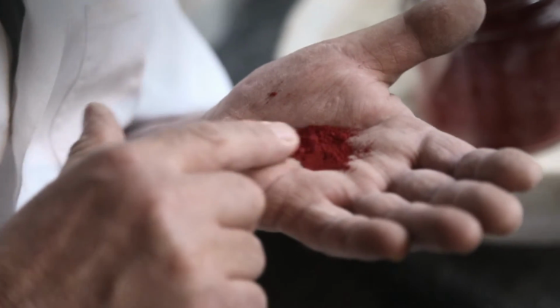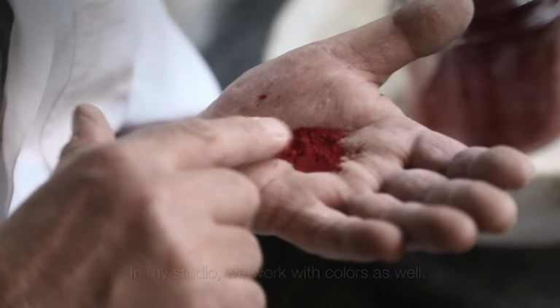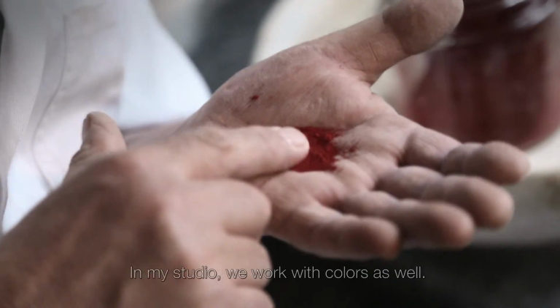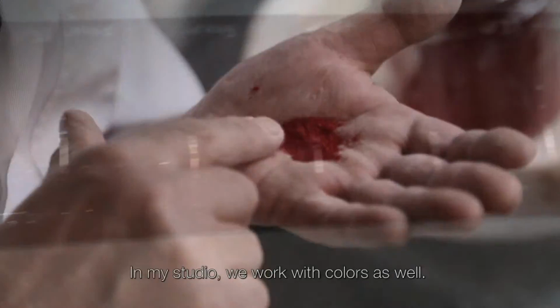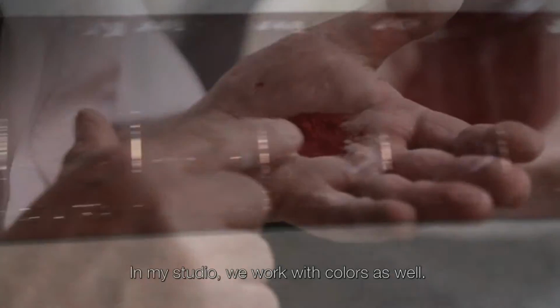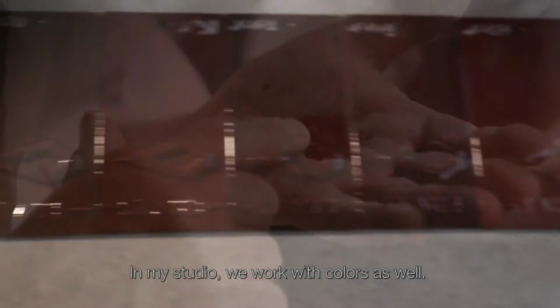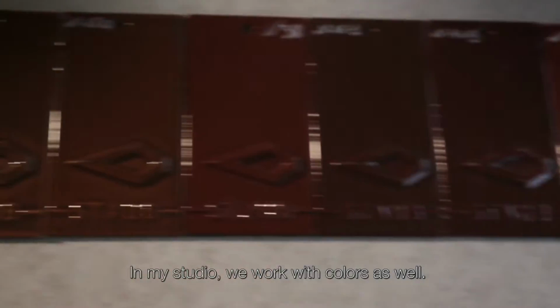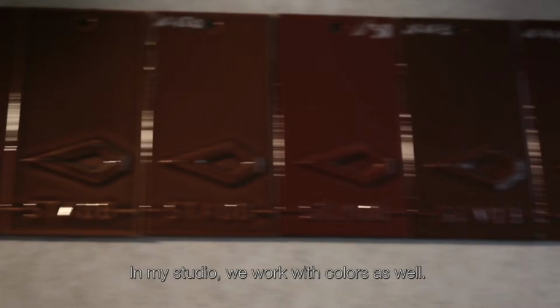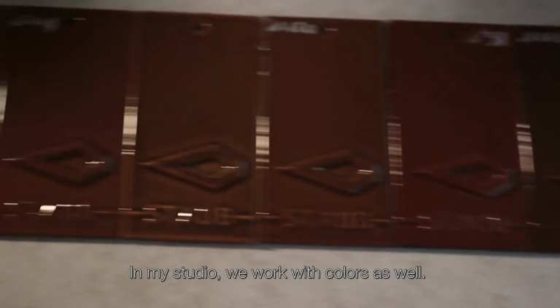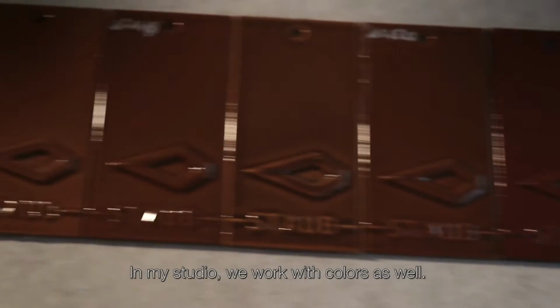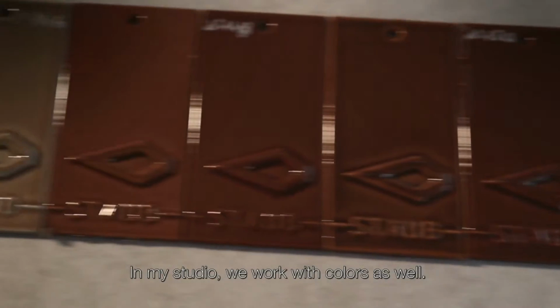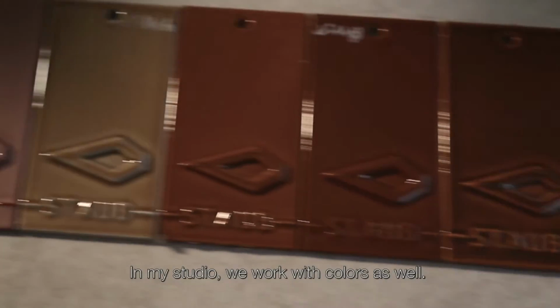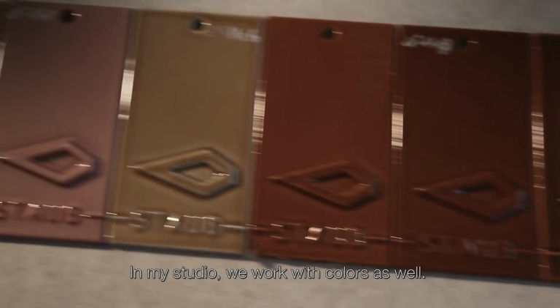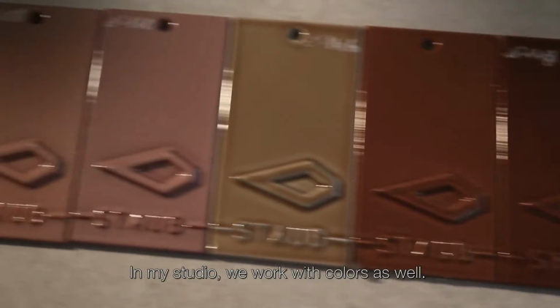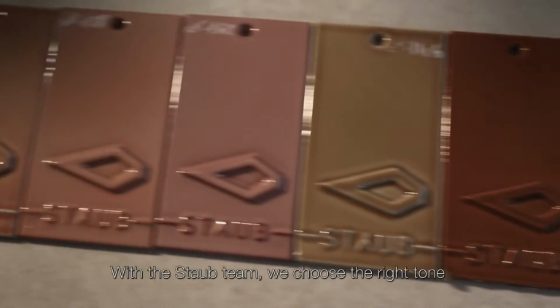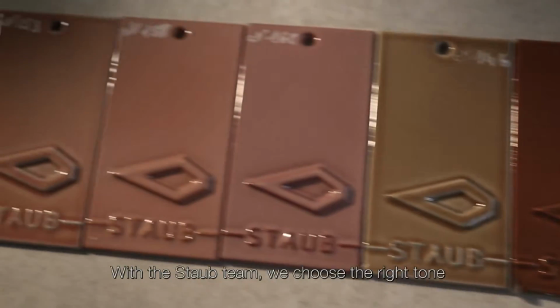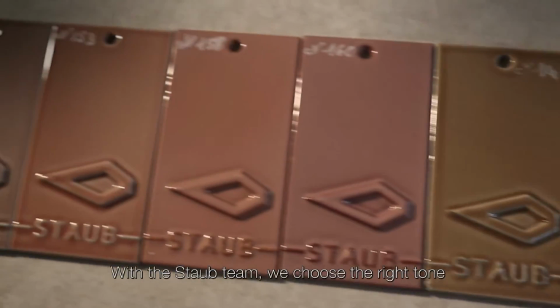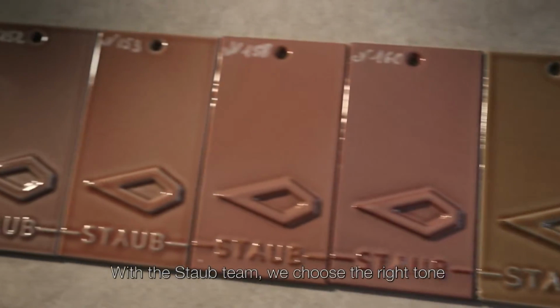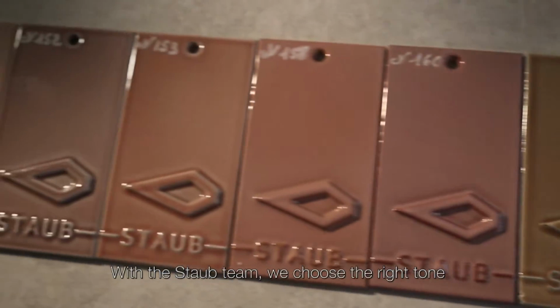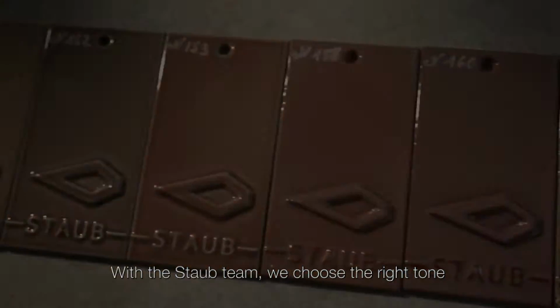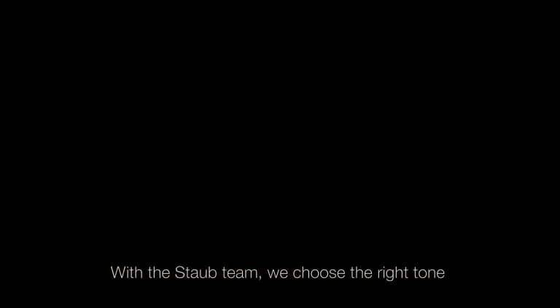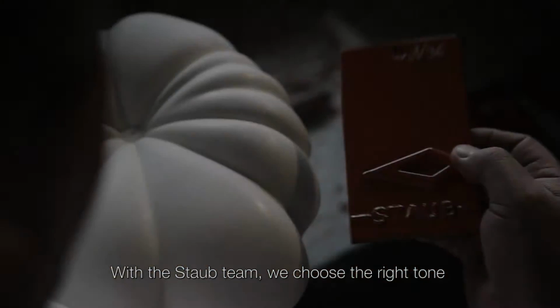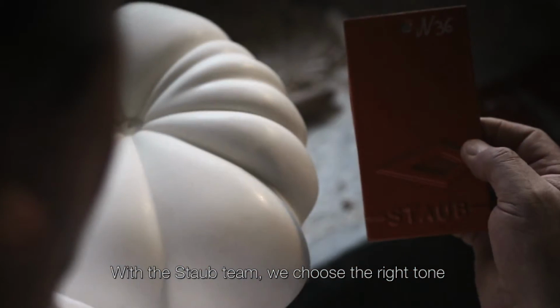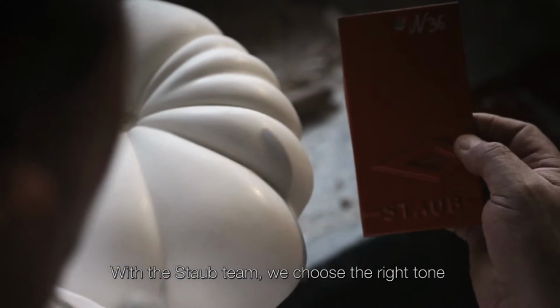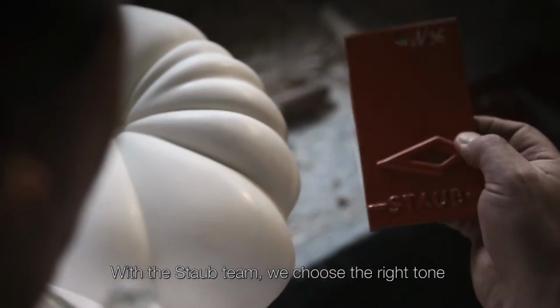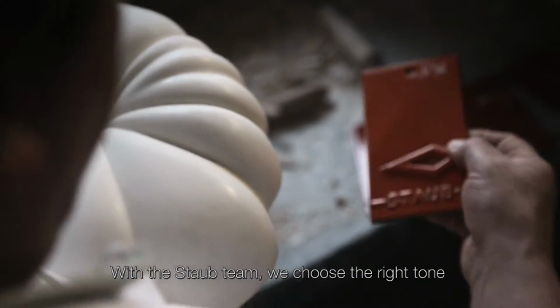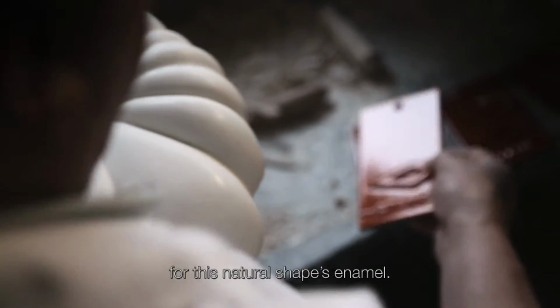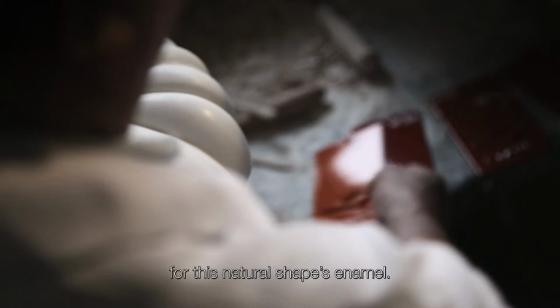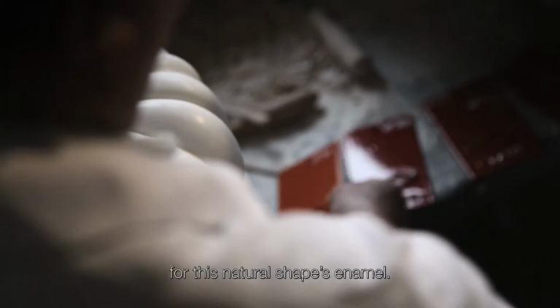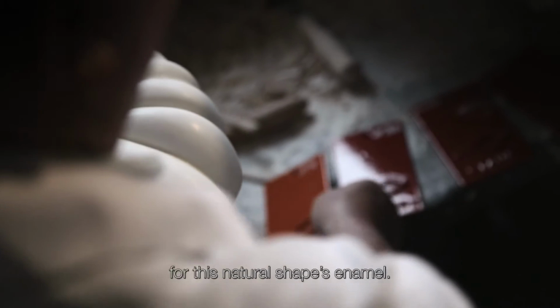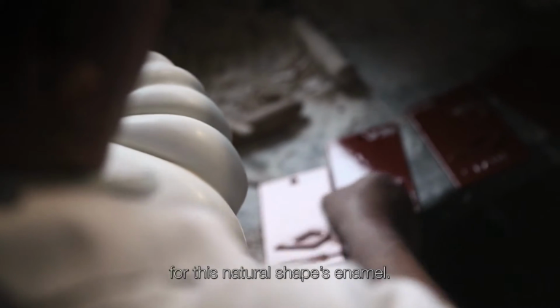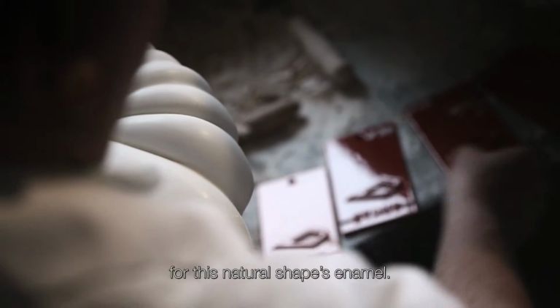In my studio, we work with colors as well. With the Stobert team, we choose the right tone for this natural shapes enamel.